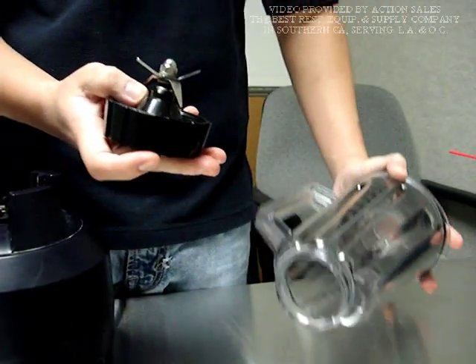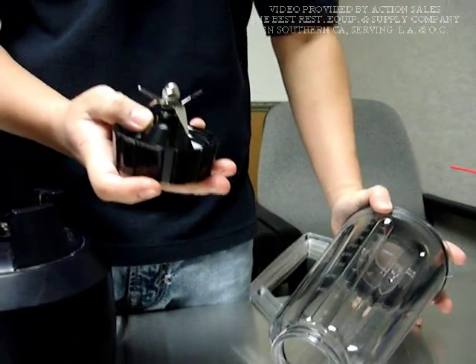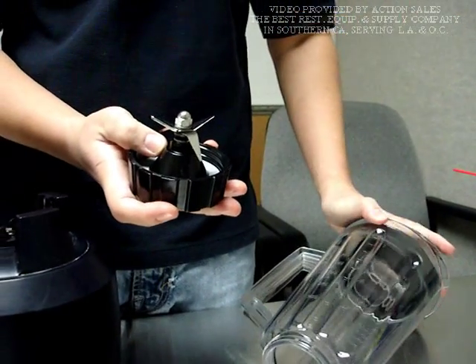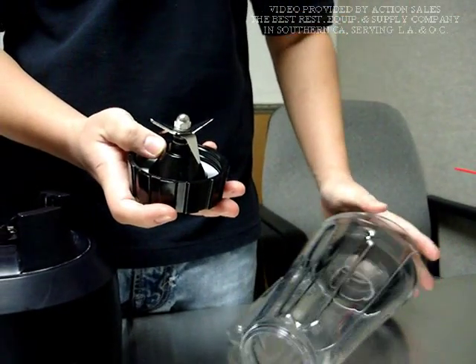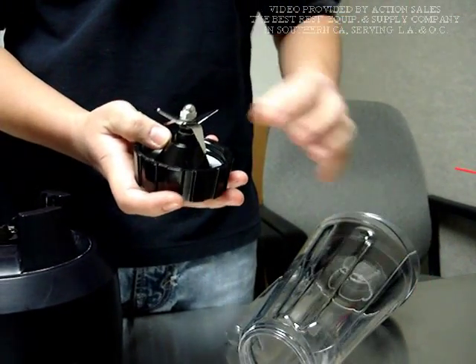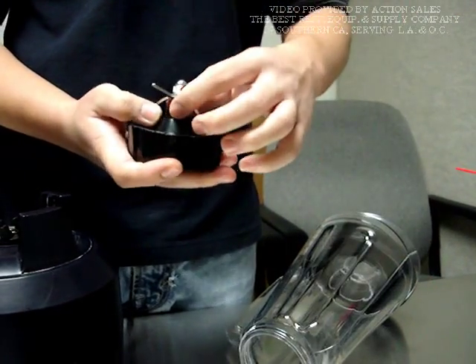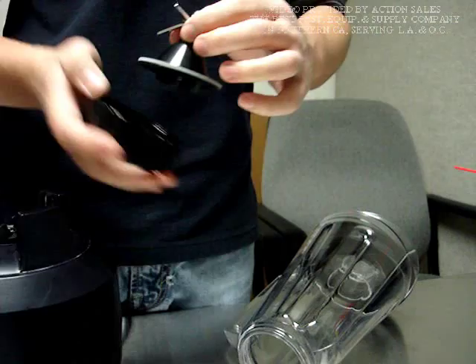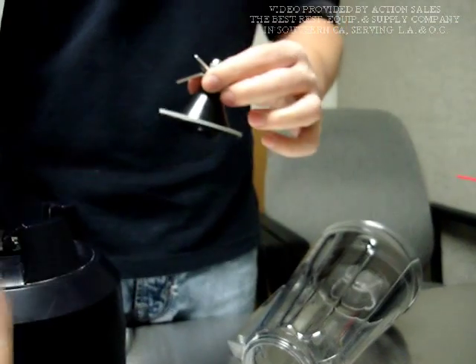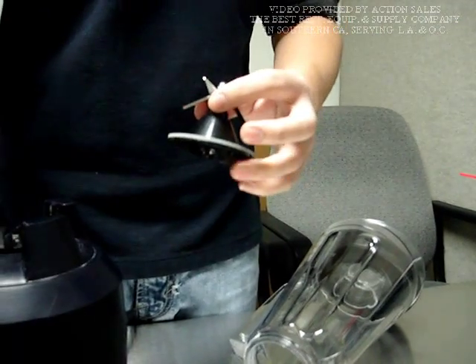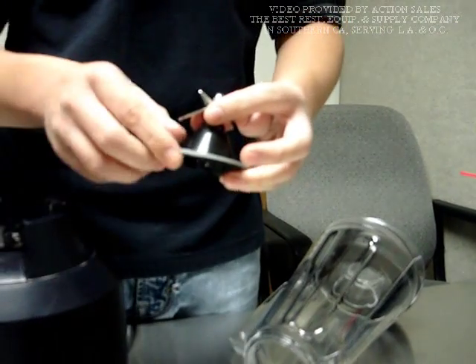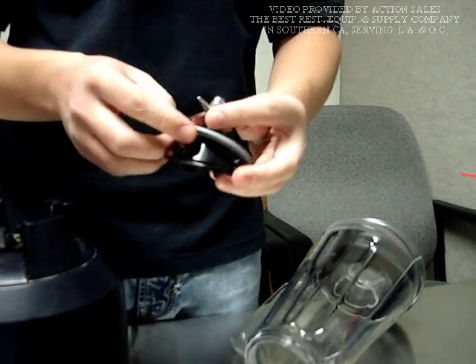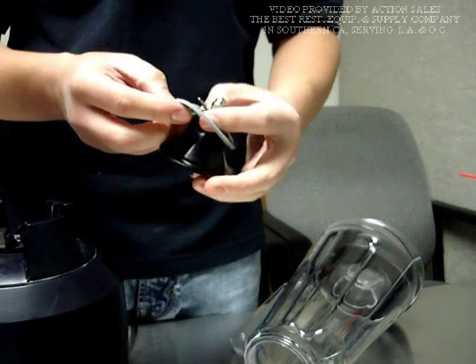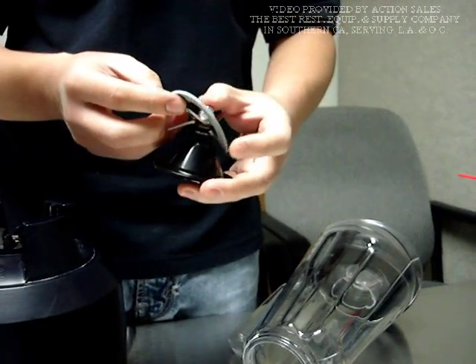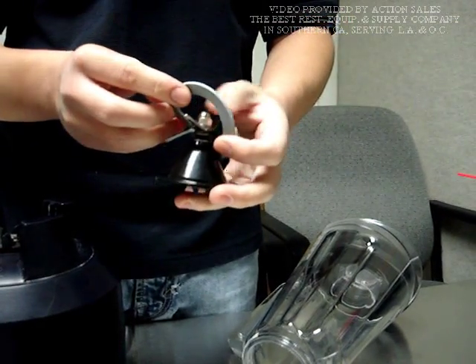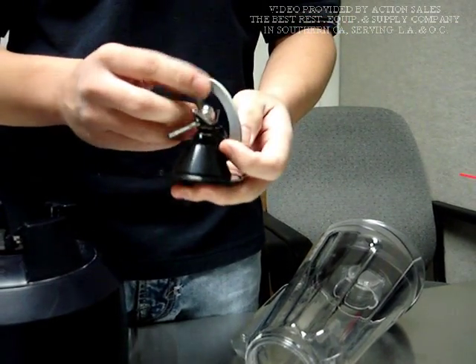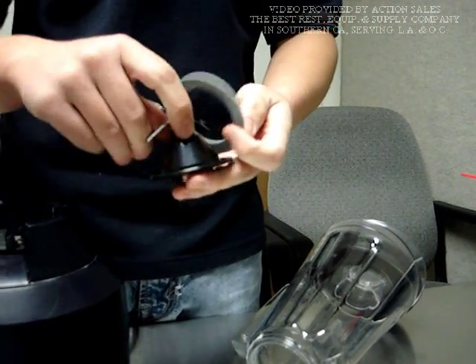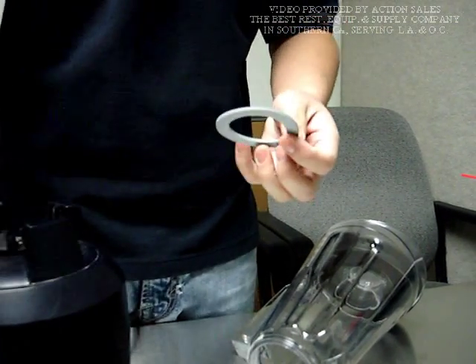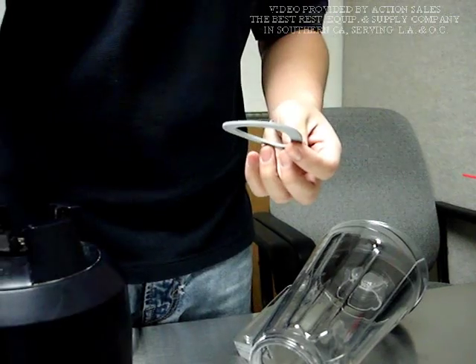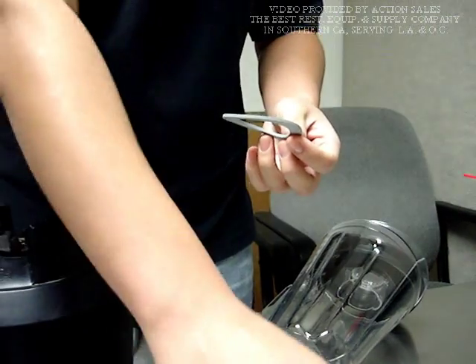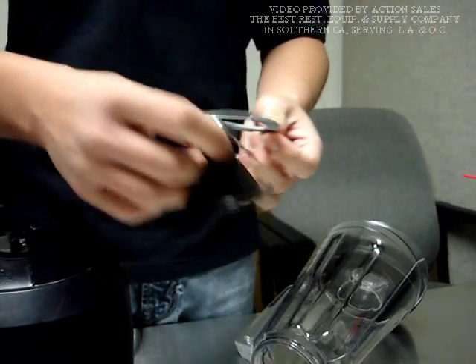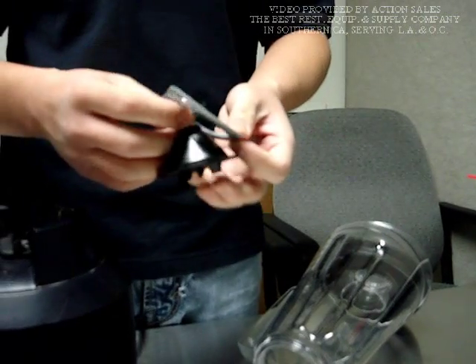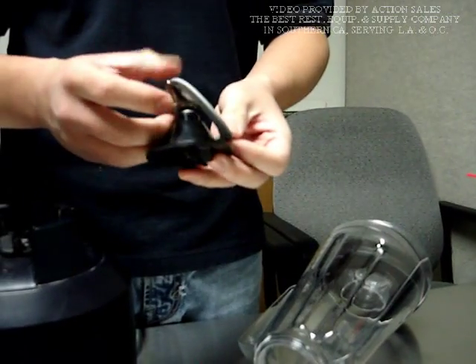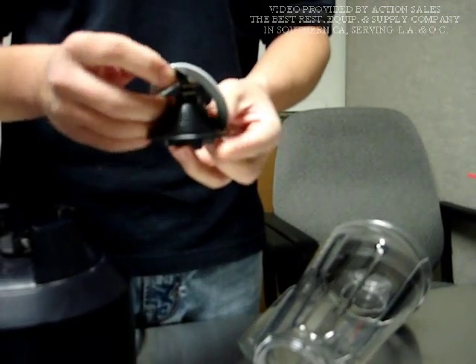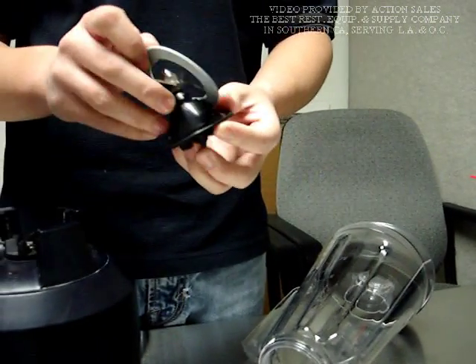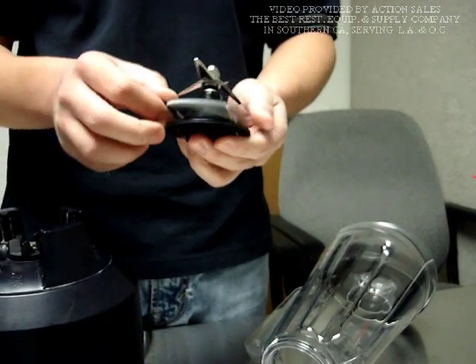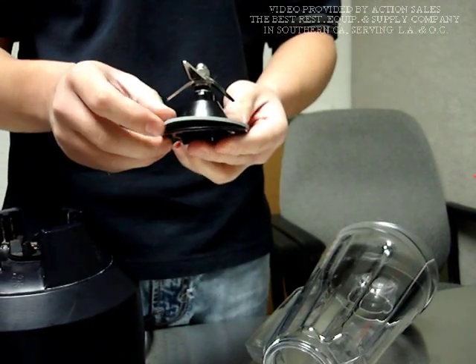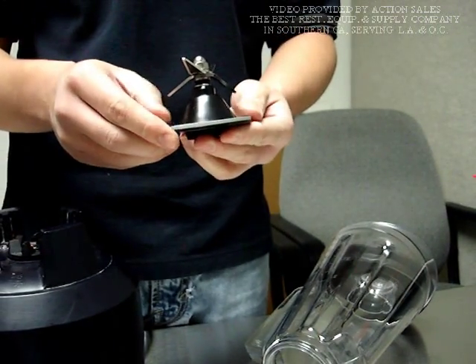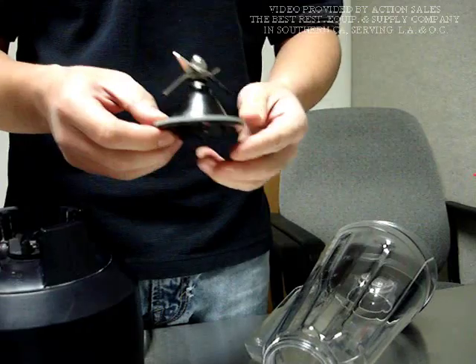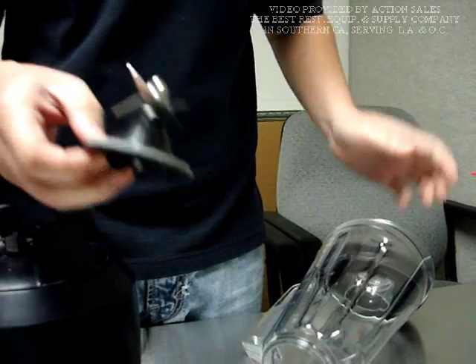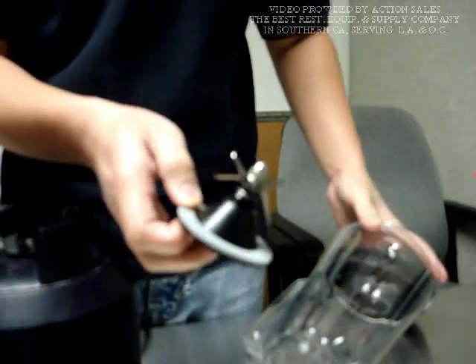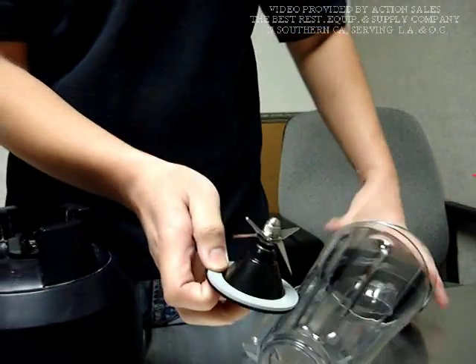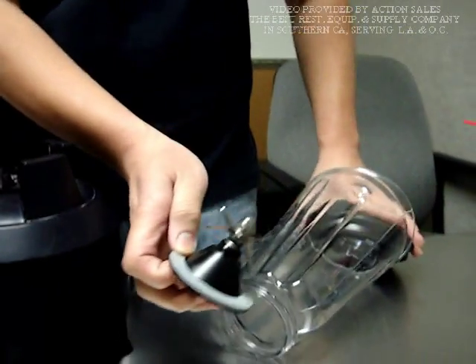Take off the old blade. After taking off the blade, there is a gasket — you have to remove the gasket. You're going to use it on the new blade. If this one wears out, you're going to need to buy a new one.